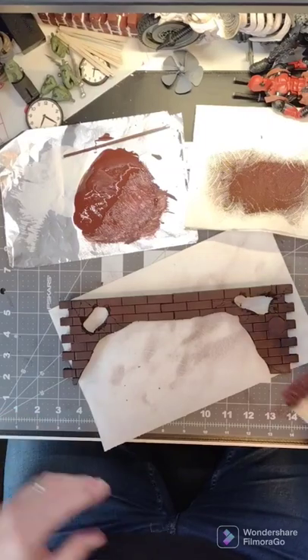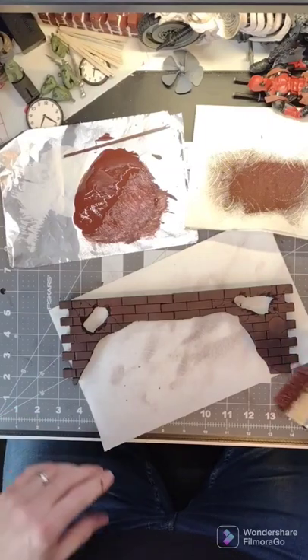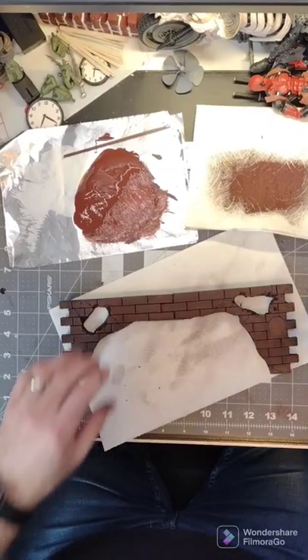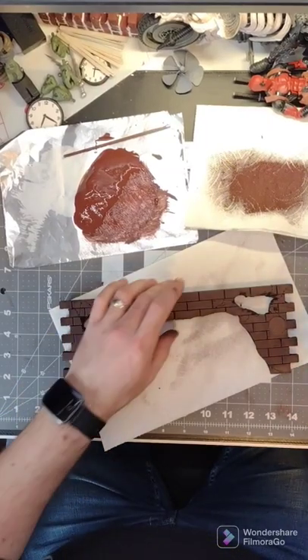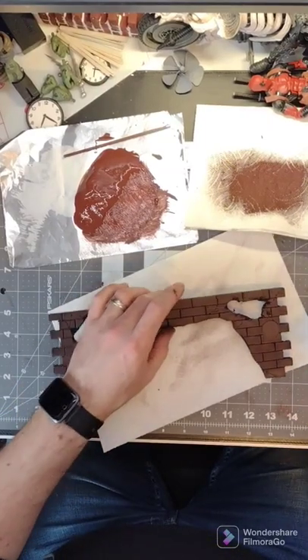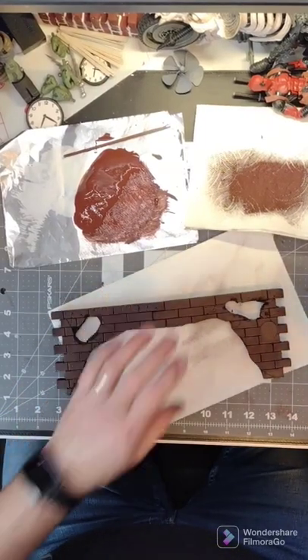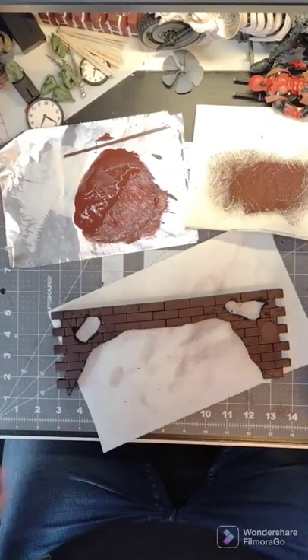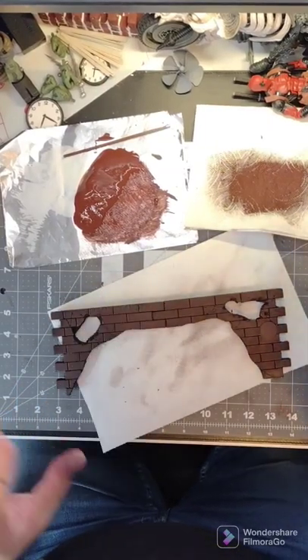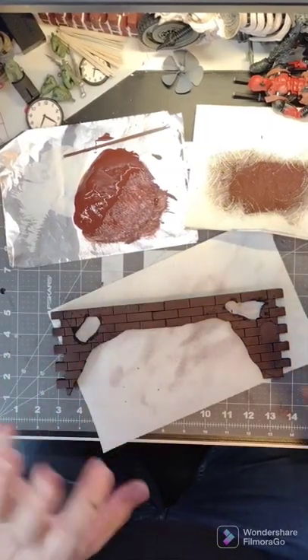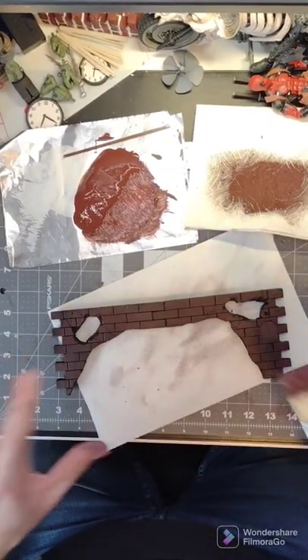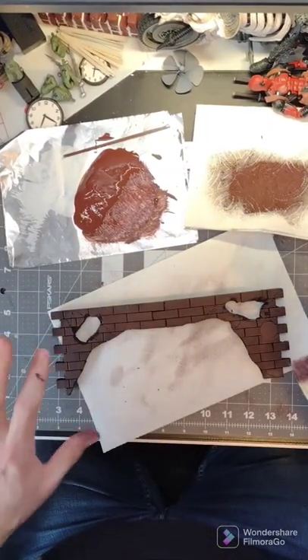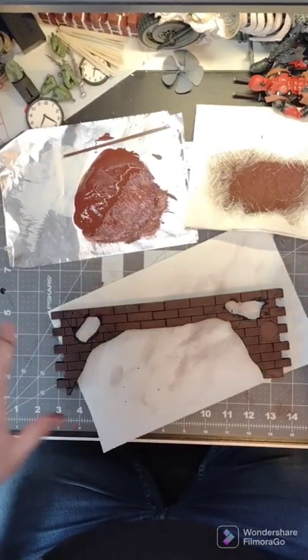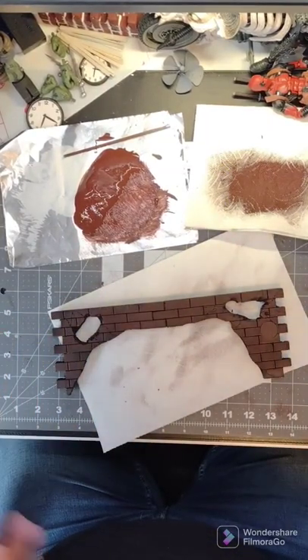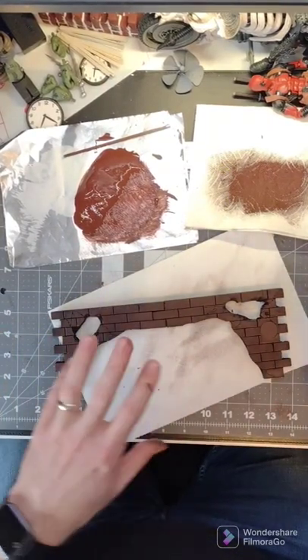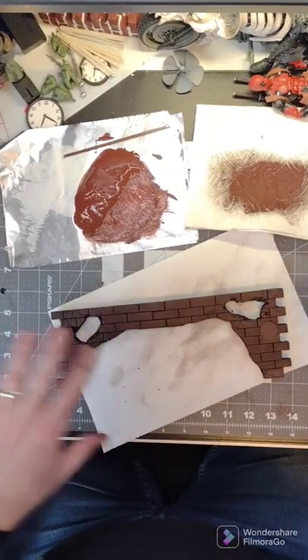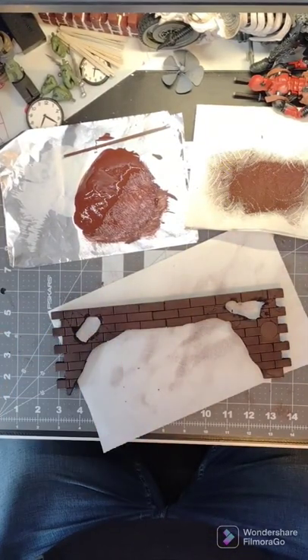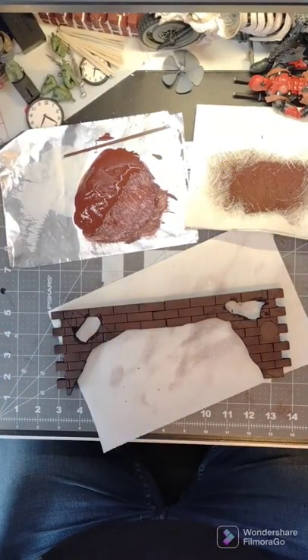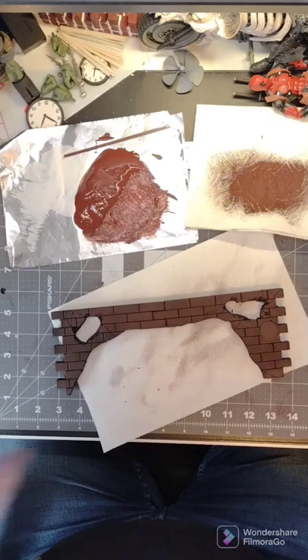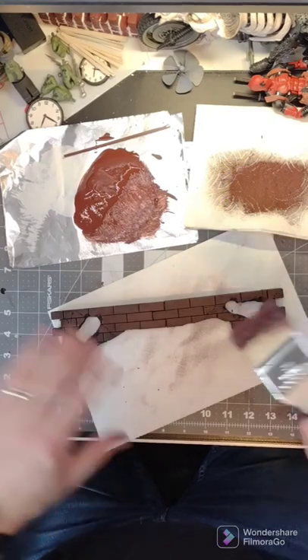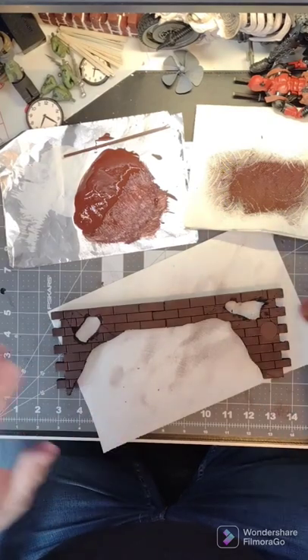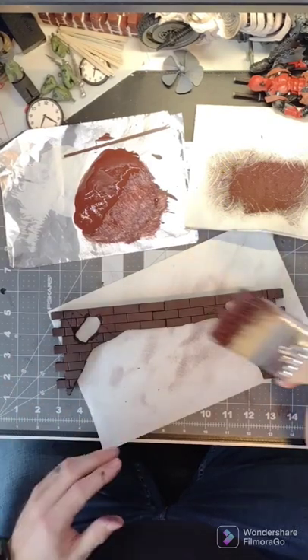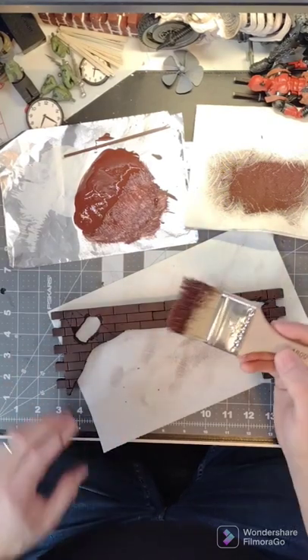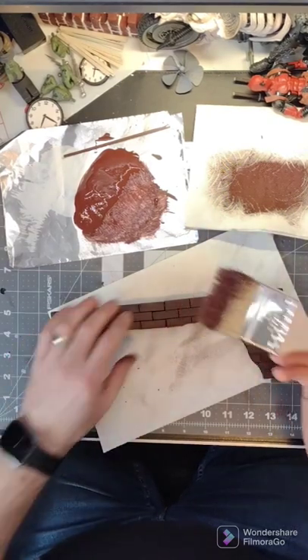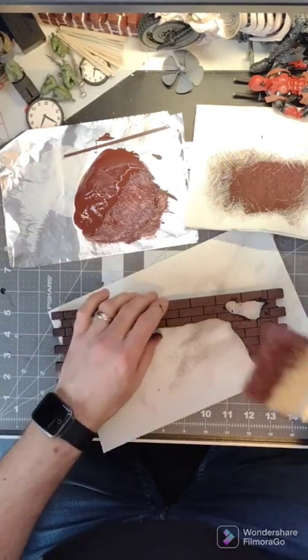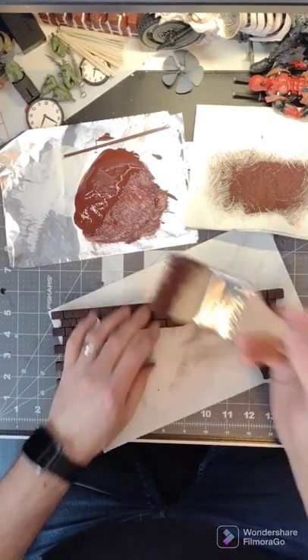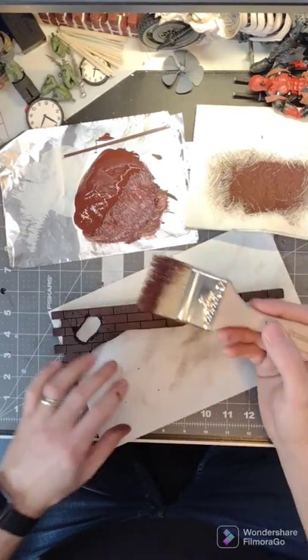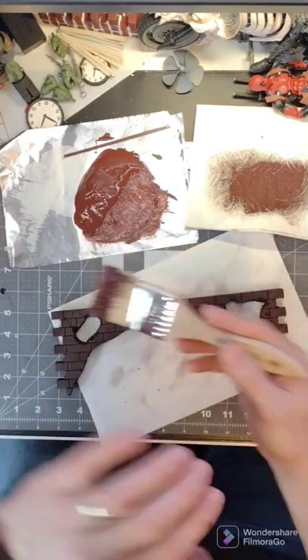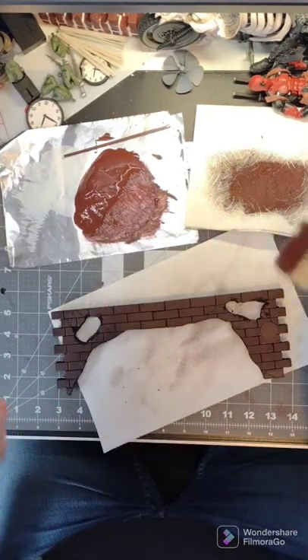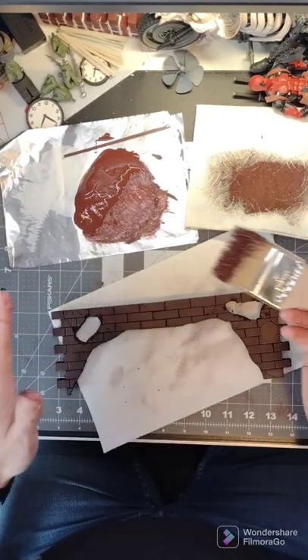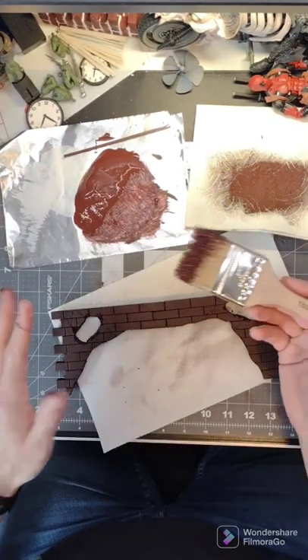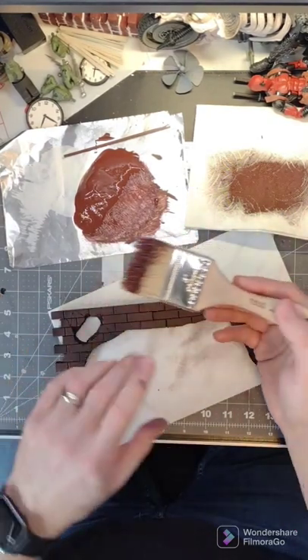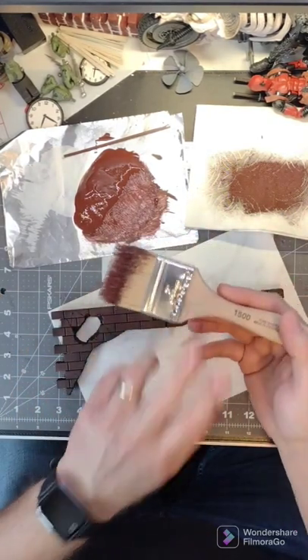If you're new to making dioramas, you need to learn two paint techniques: black washes, which we've already done, and dry brushing. It's really easy. Don't be intimidated by it.